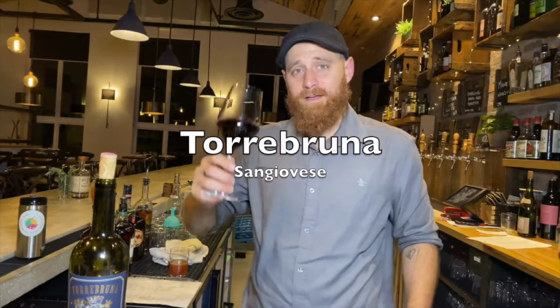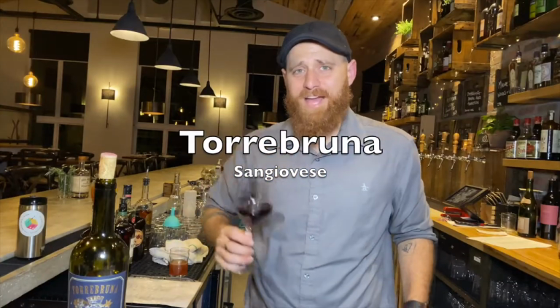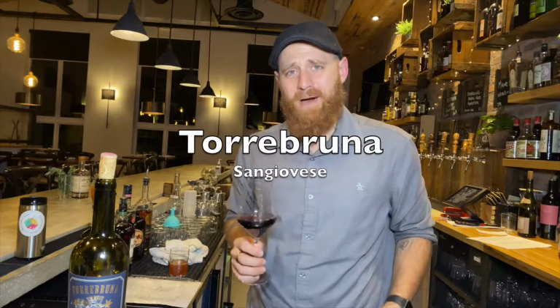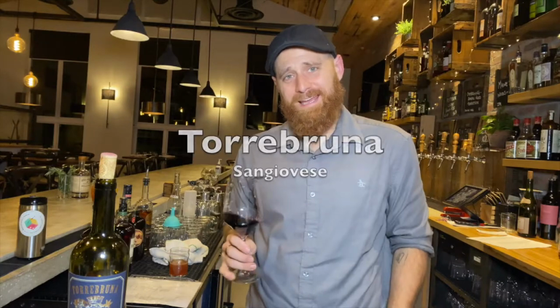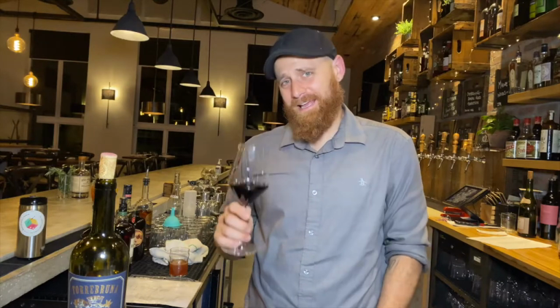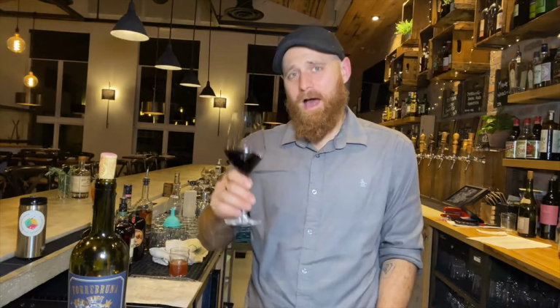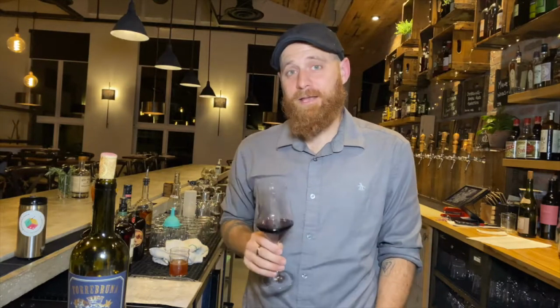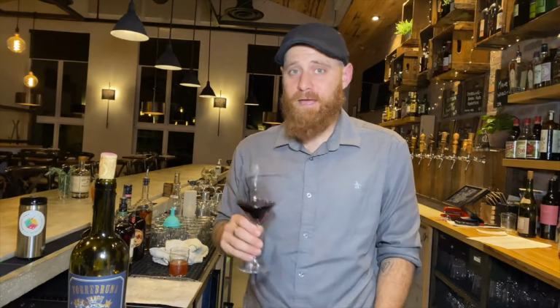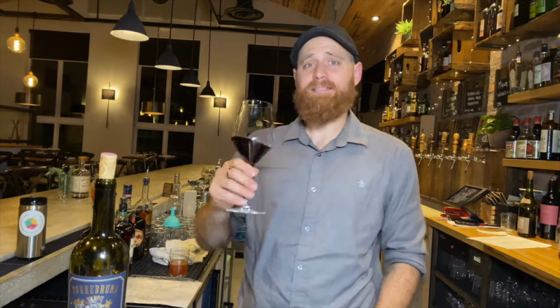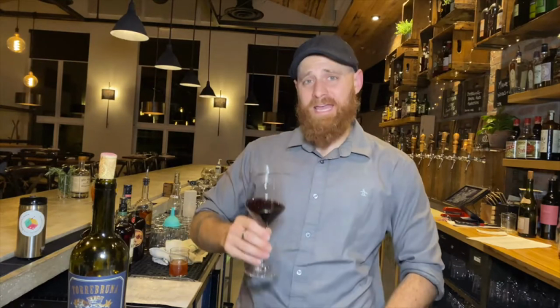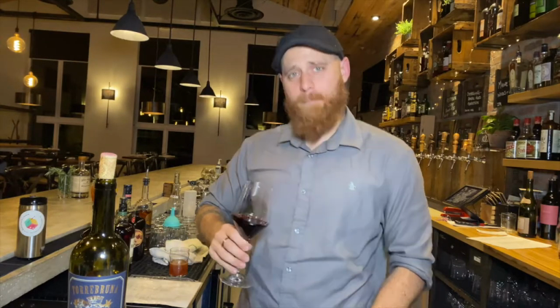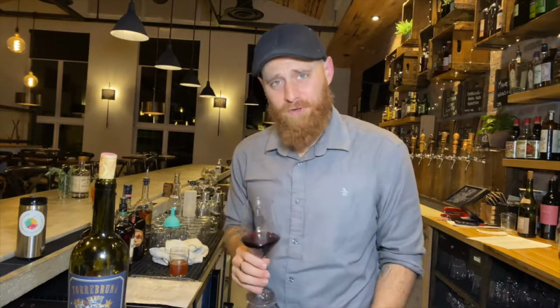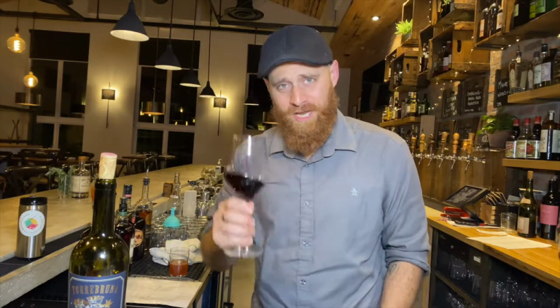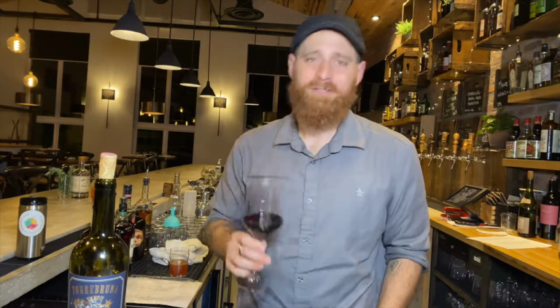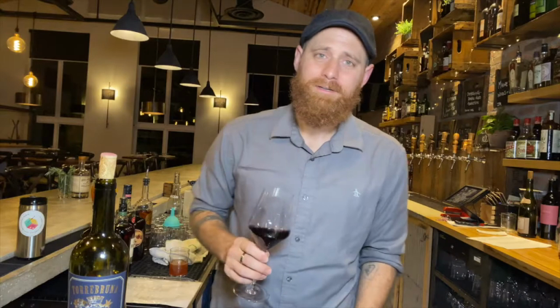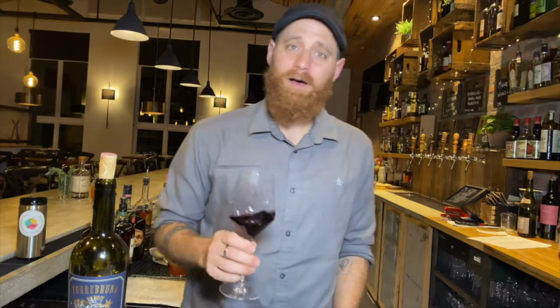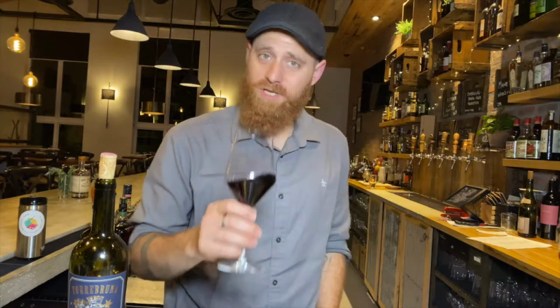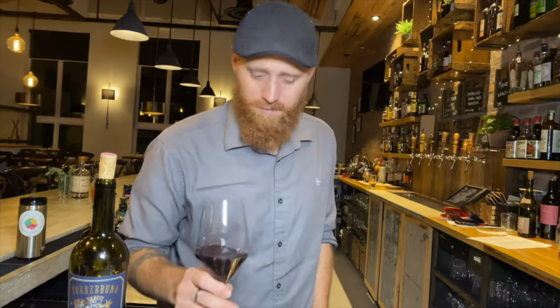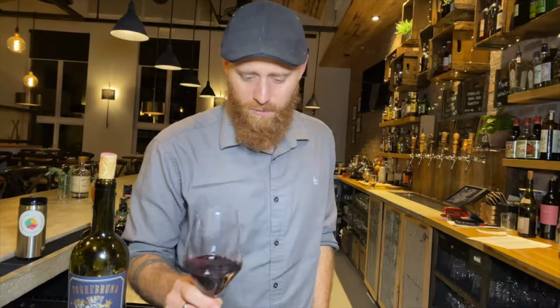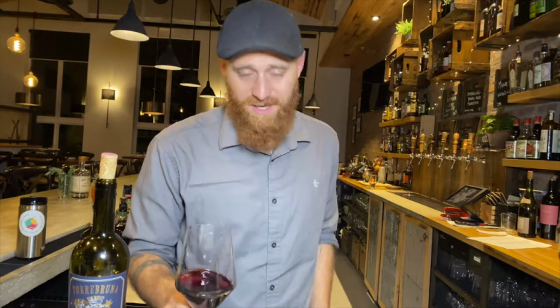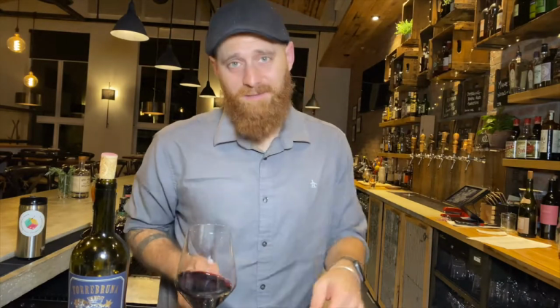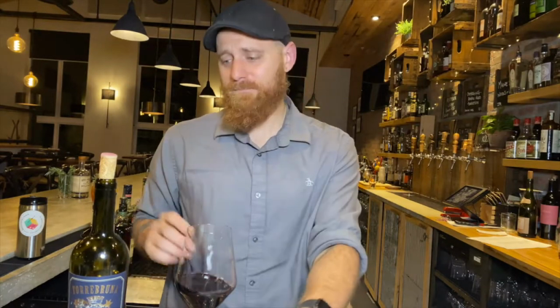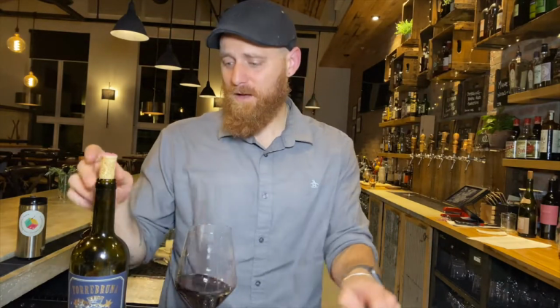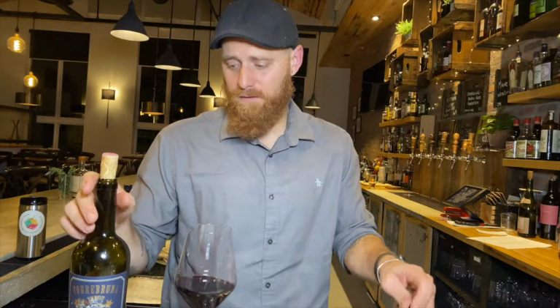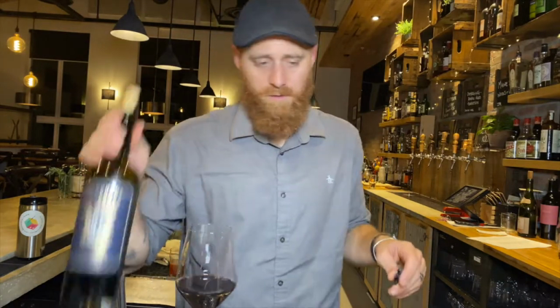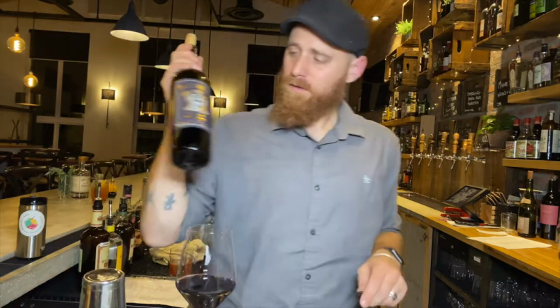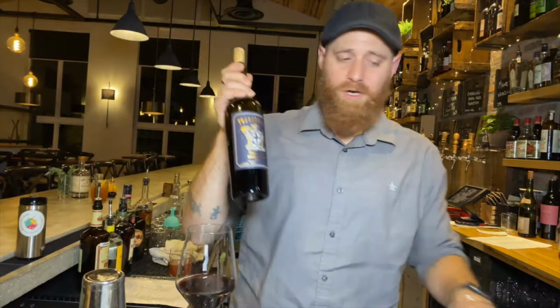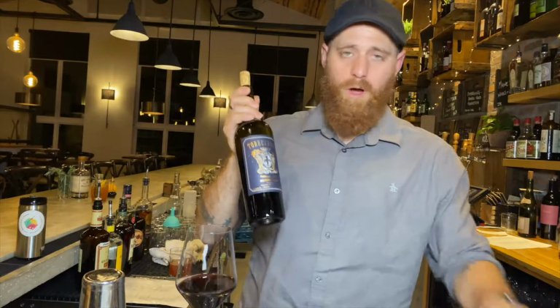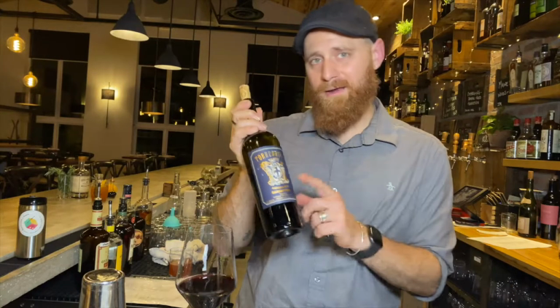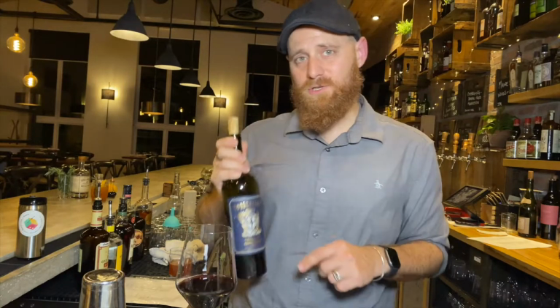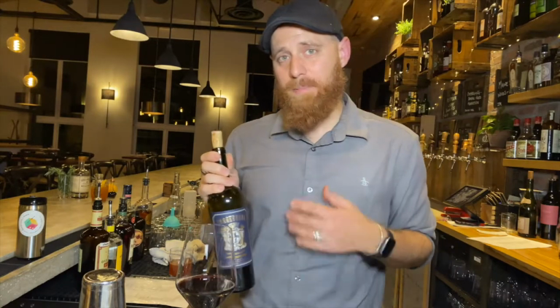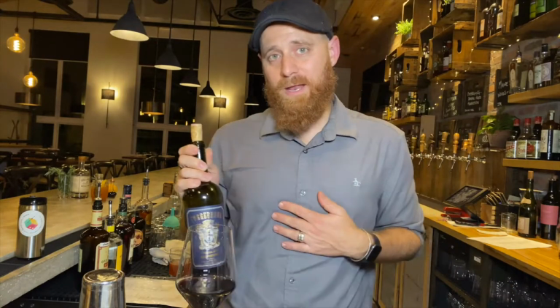Ciao belle, la familia de bim, it's-a me, Teno Tonino. Today, we will be discussing a new wine addition to our happy hour menu.